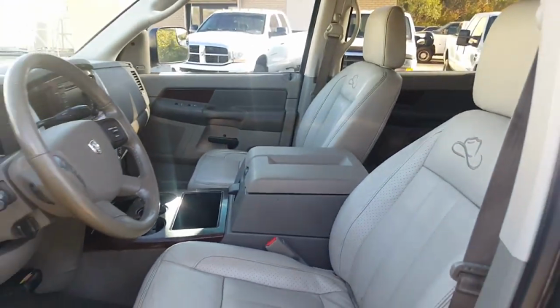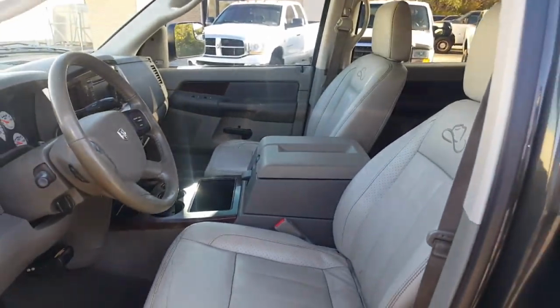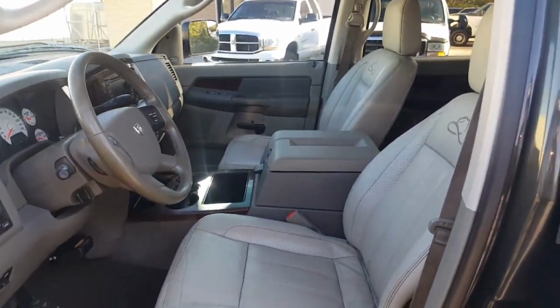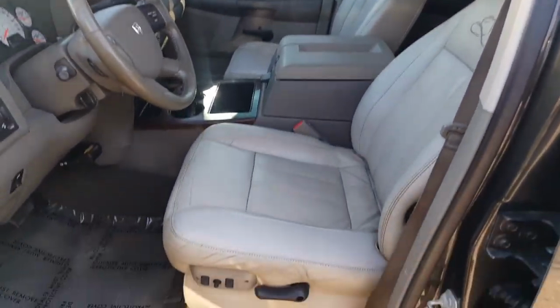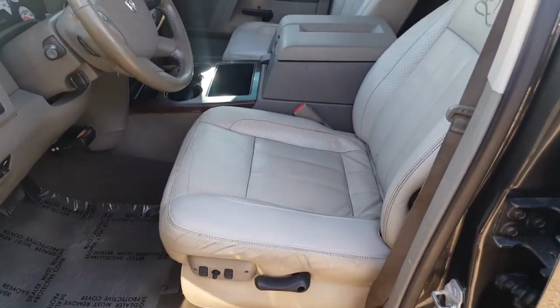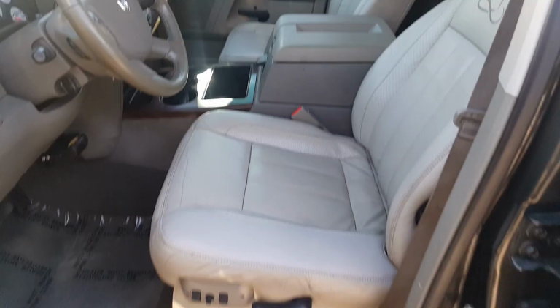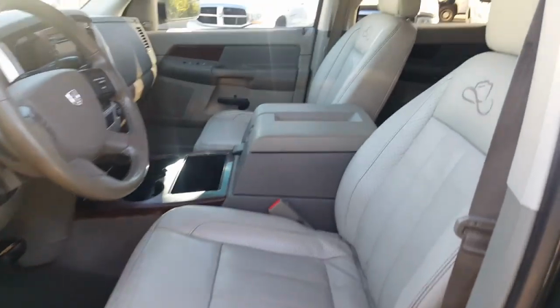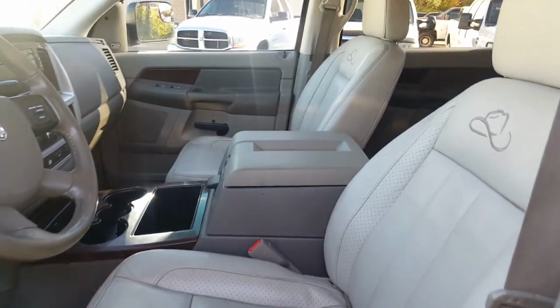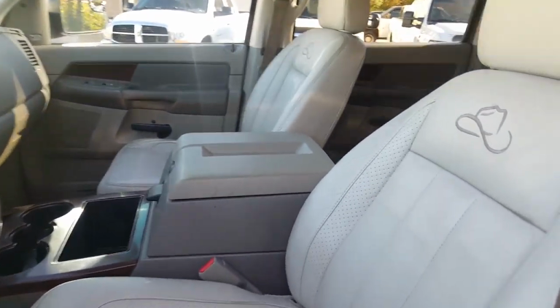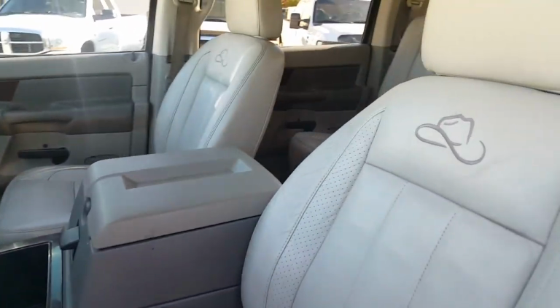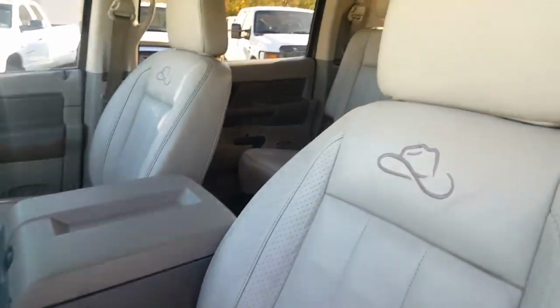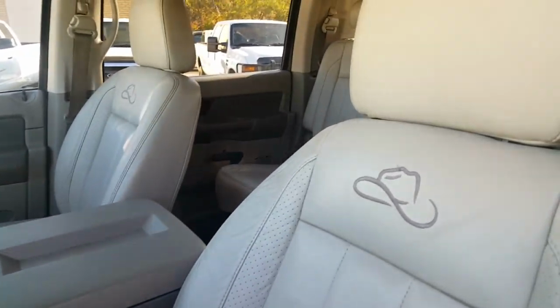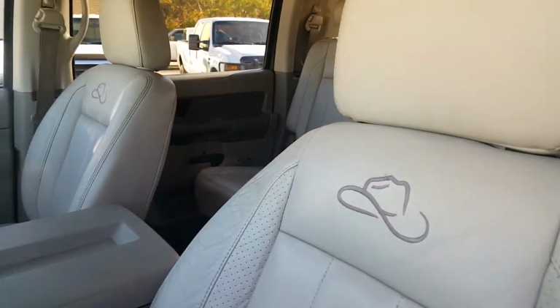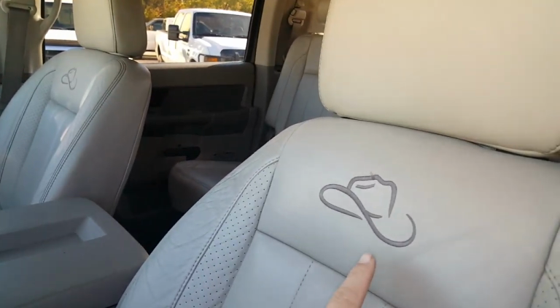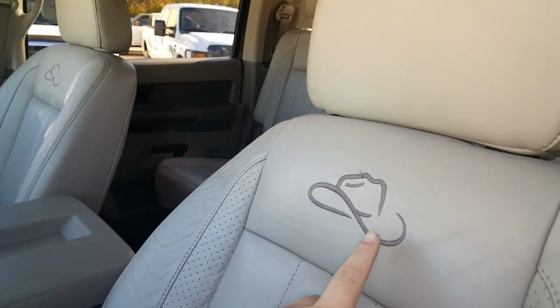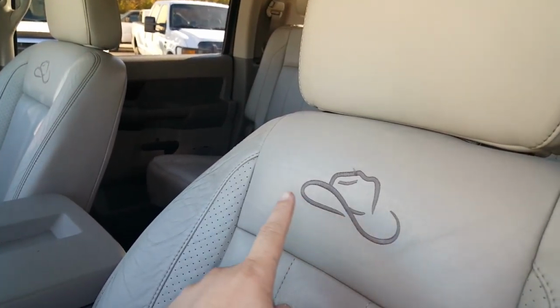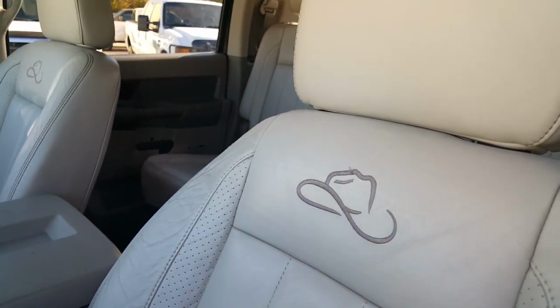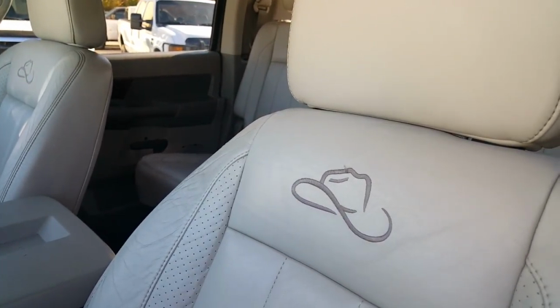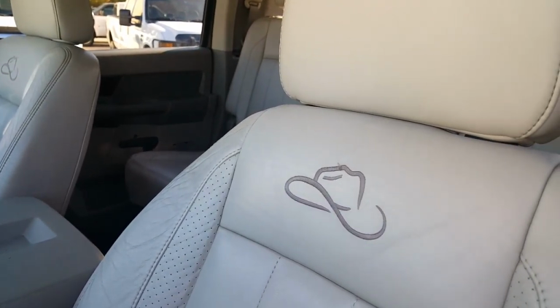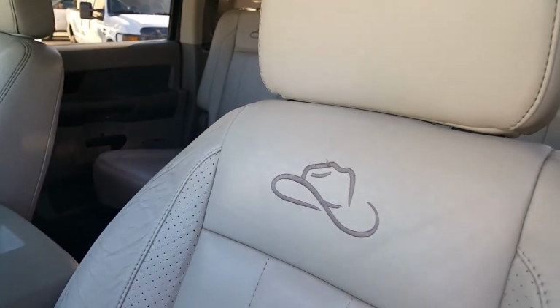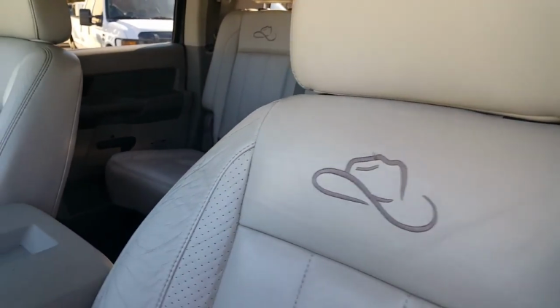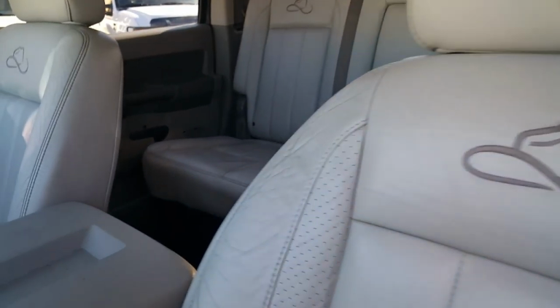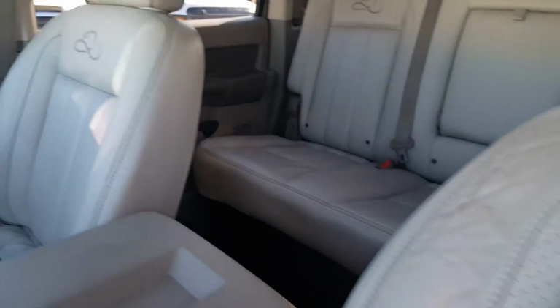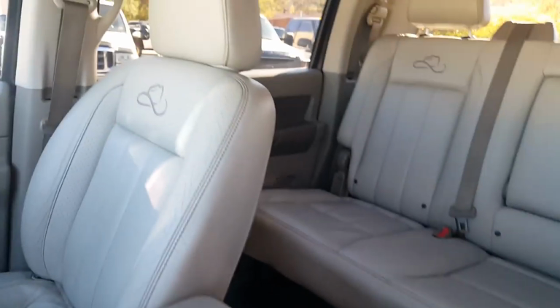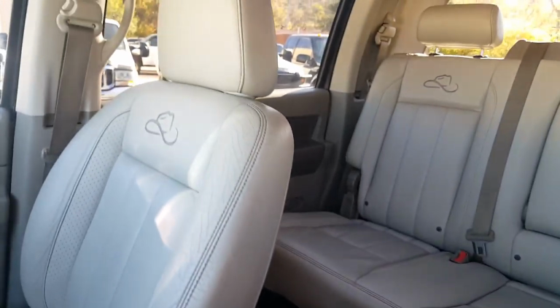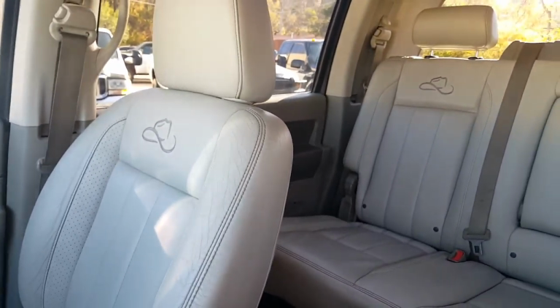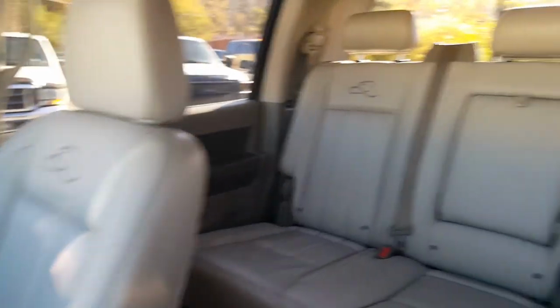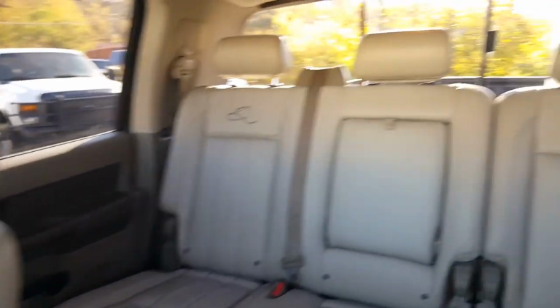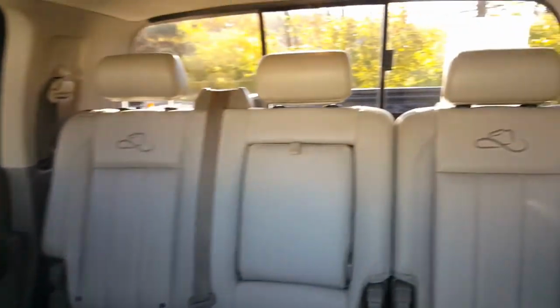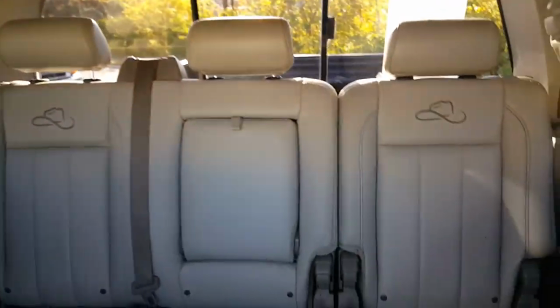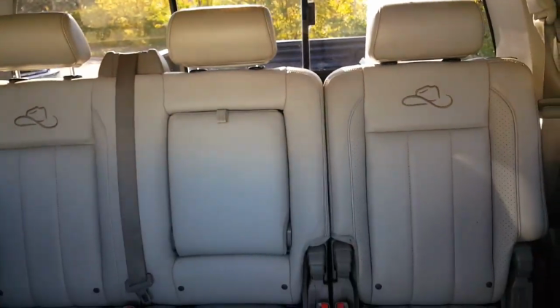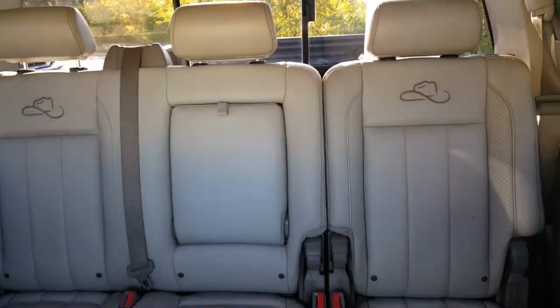It is a Laramie package, so you got all the leather. A cool thing about this Resistol is they did these cowboy hats embroidered into the seats.